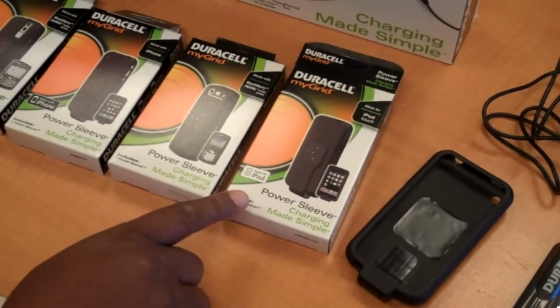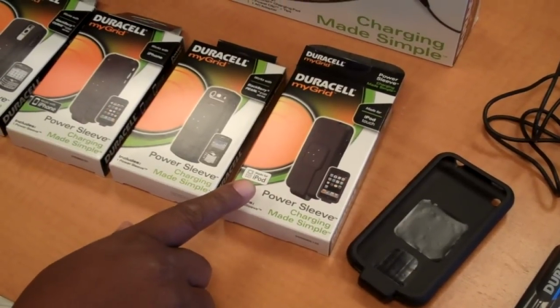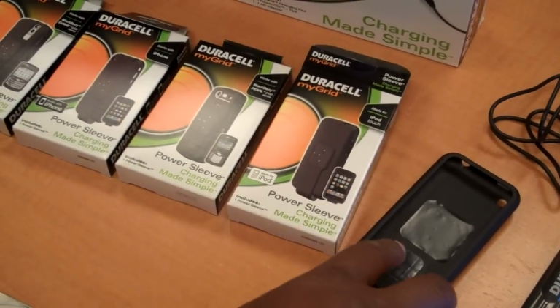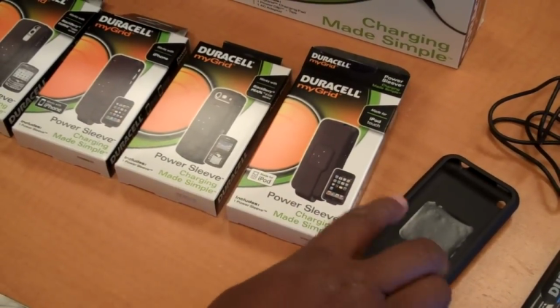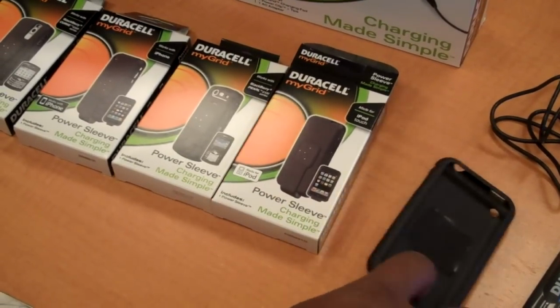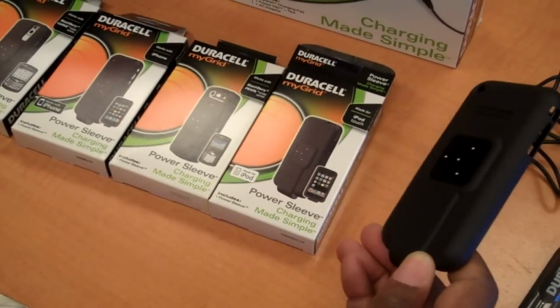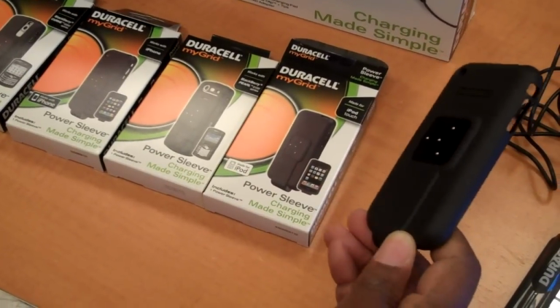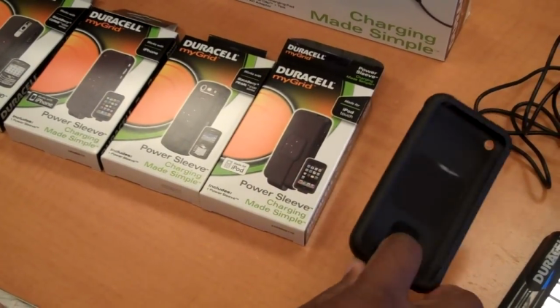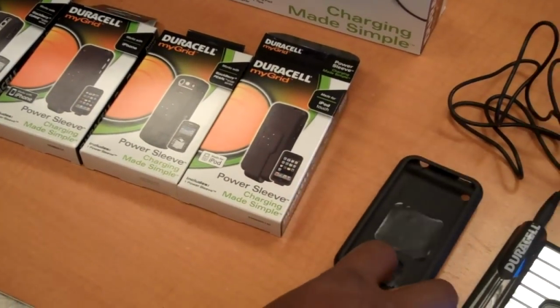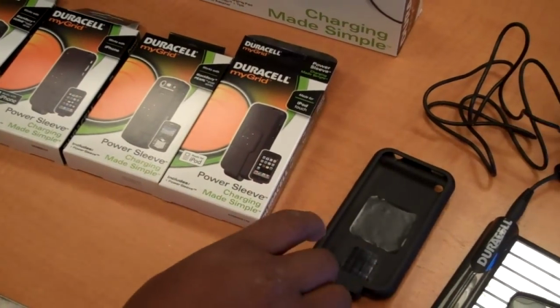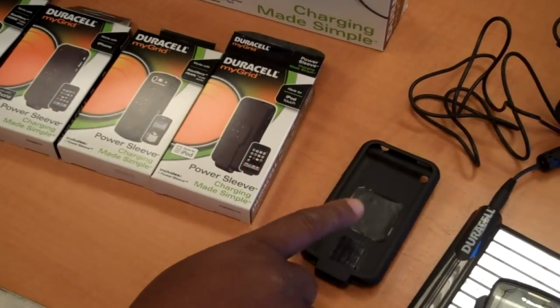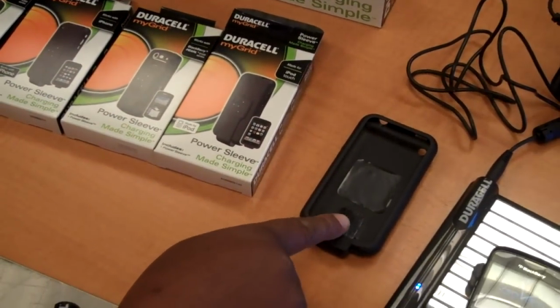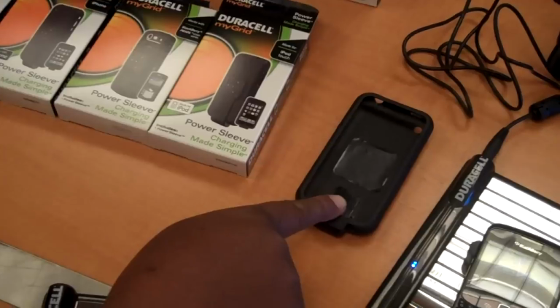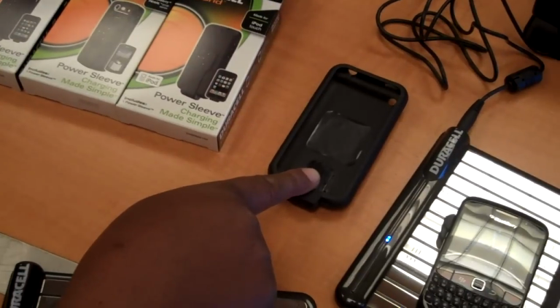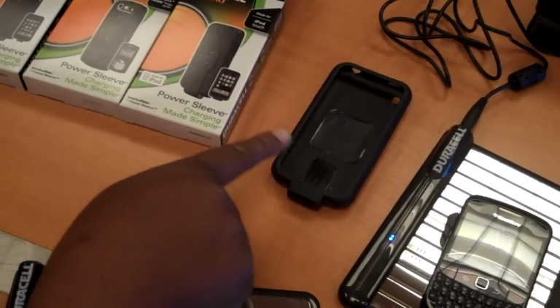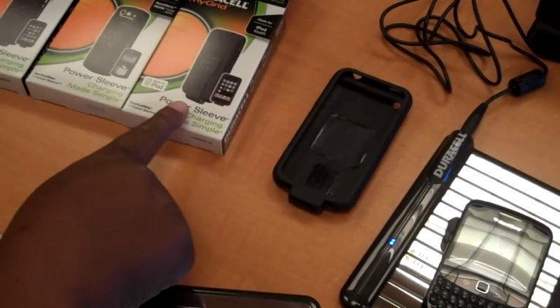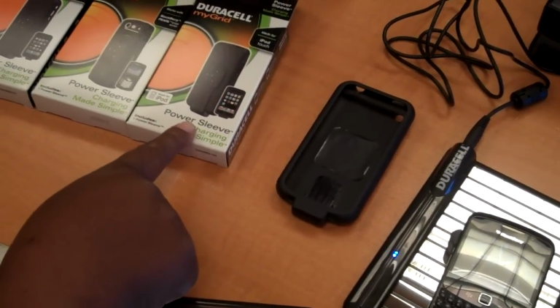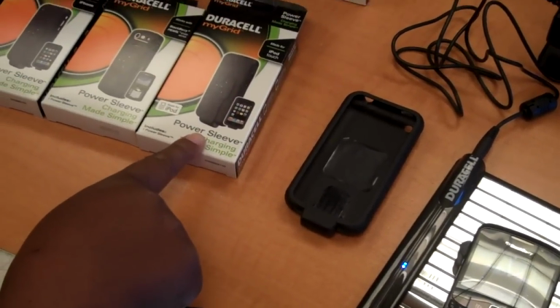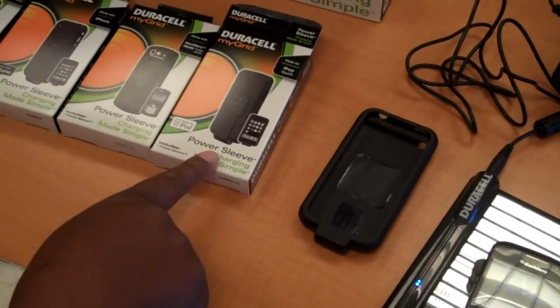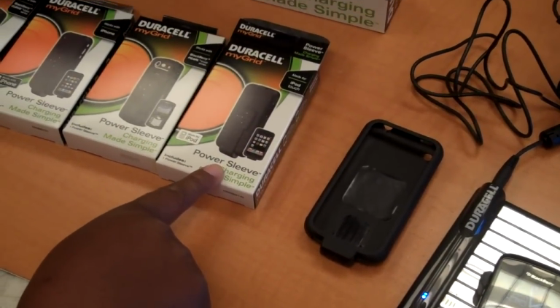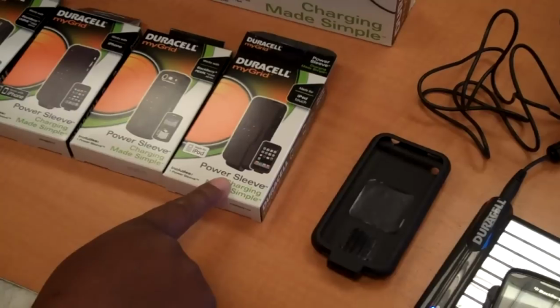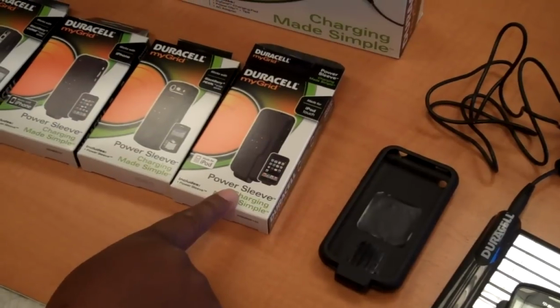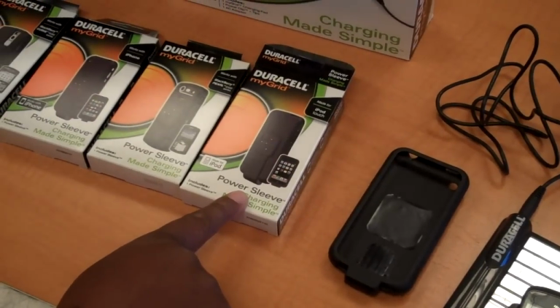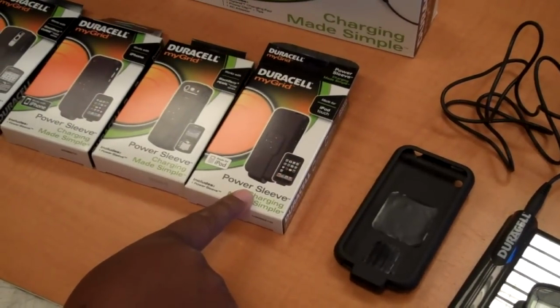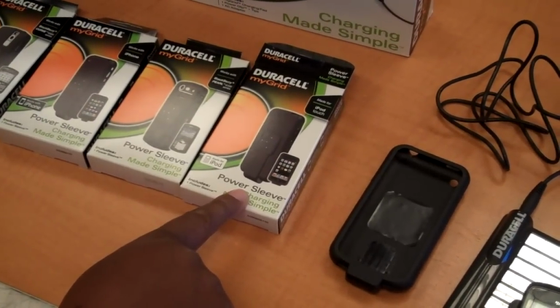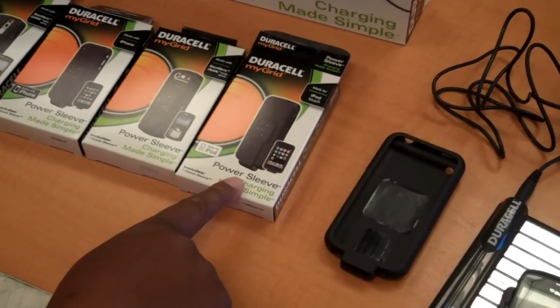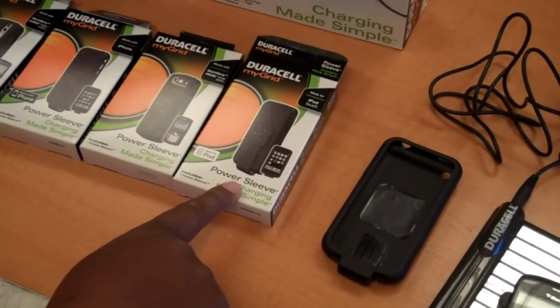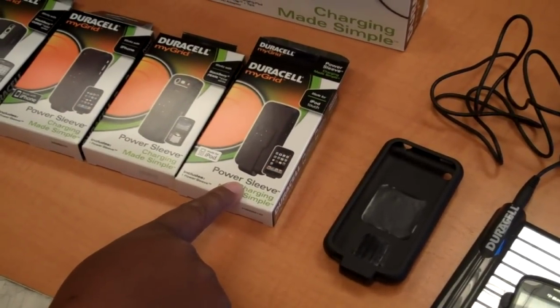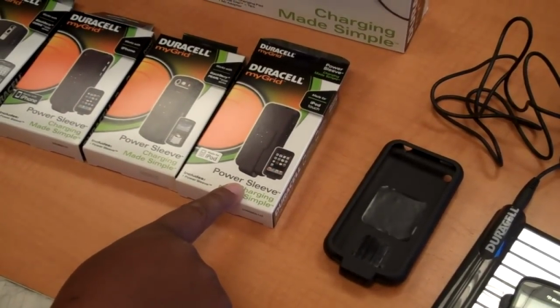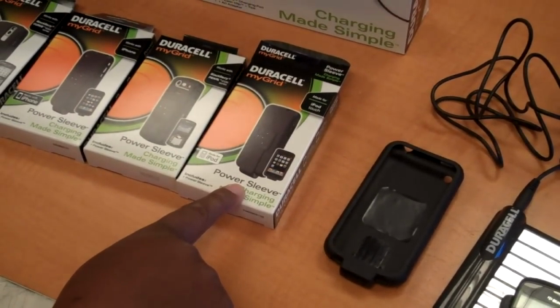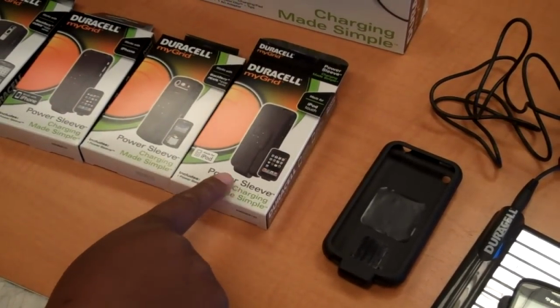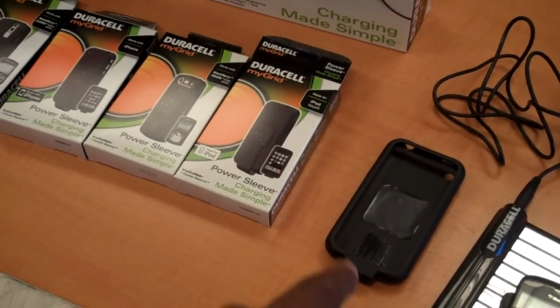Actually, this one is the power sleeve for the iPhone 3G and 3GS, and this one here is for the iPod Touch first and second generation. Pretty simple.